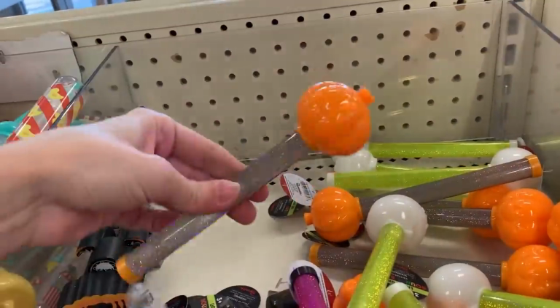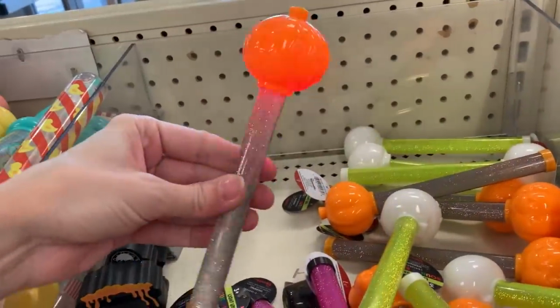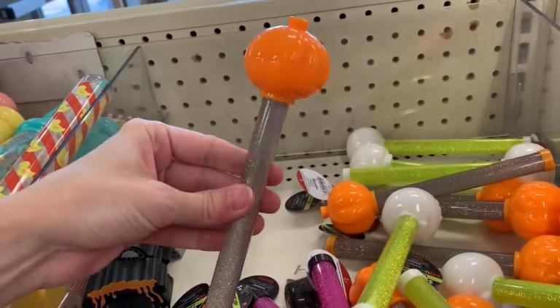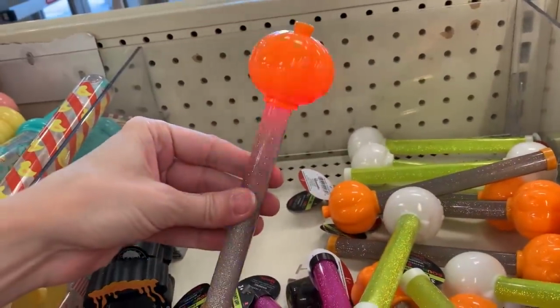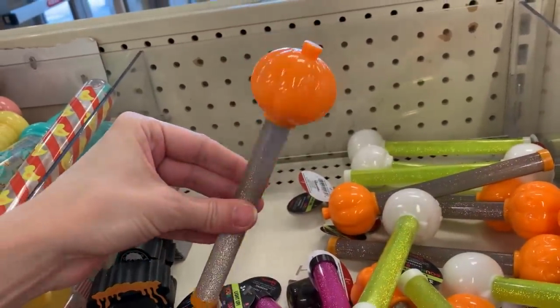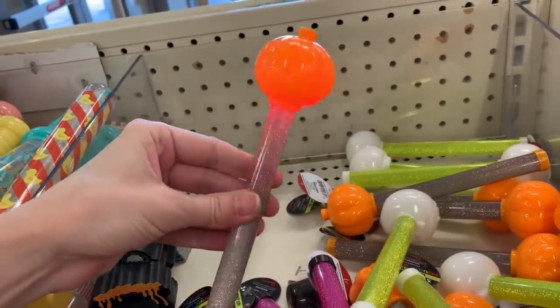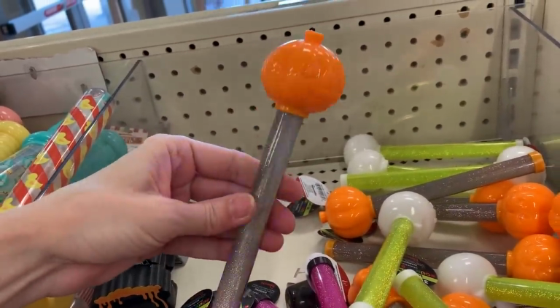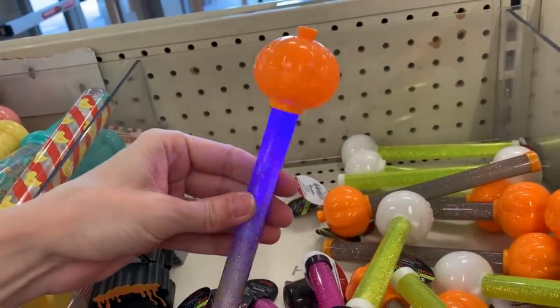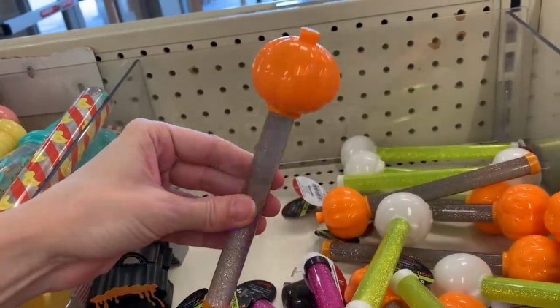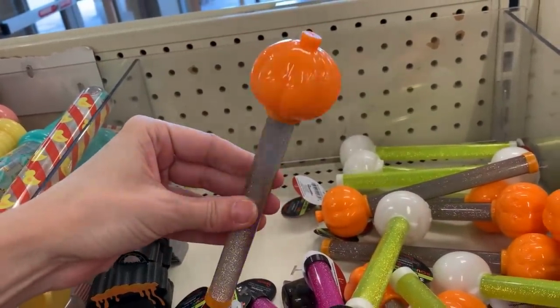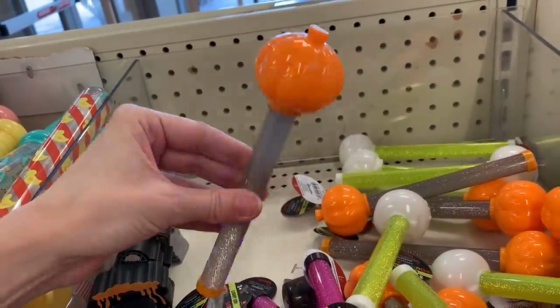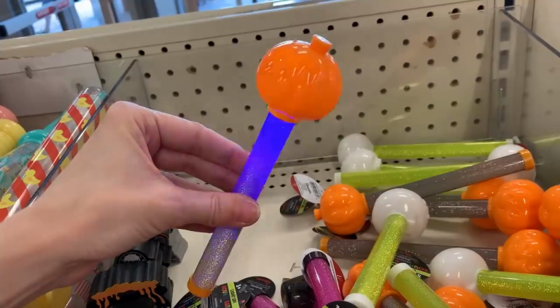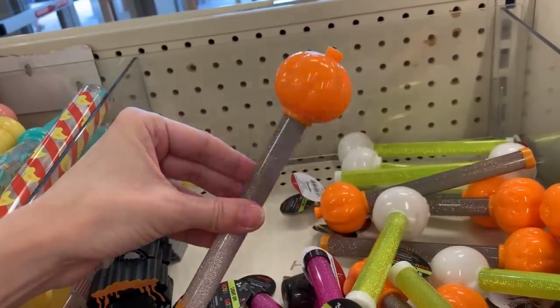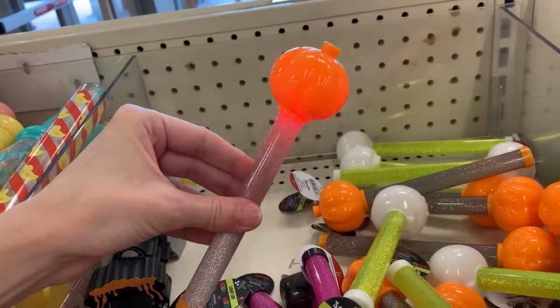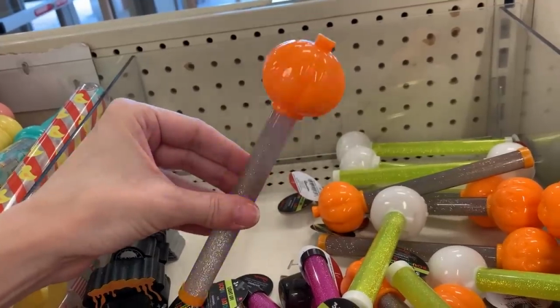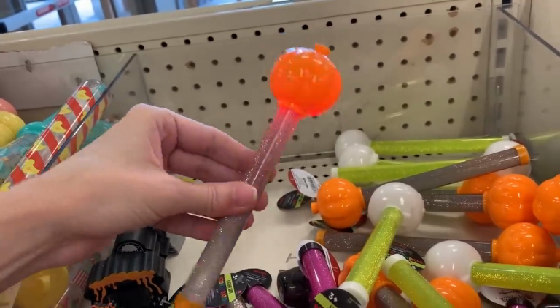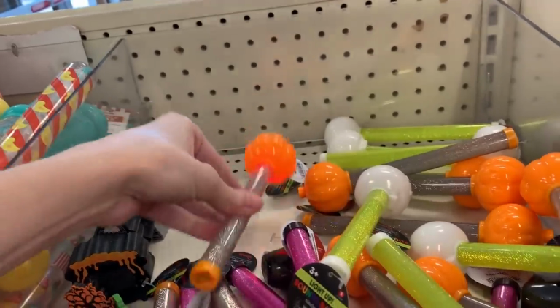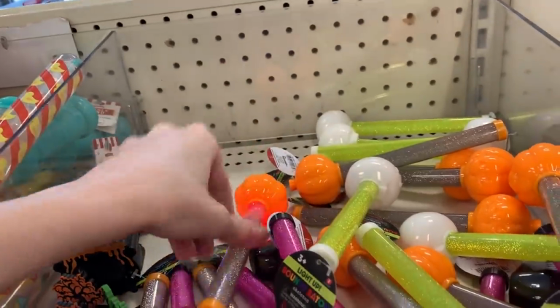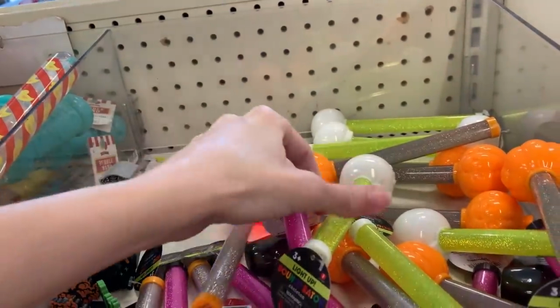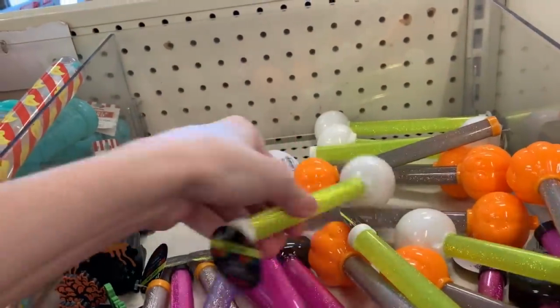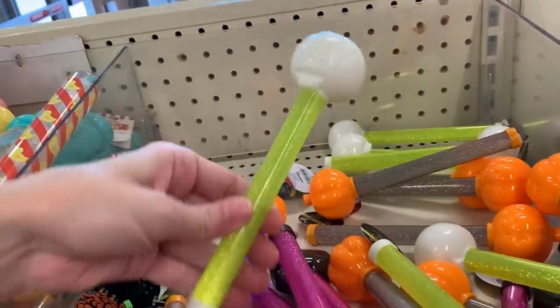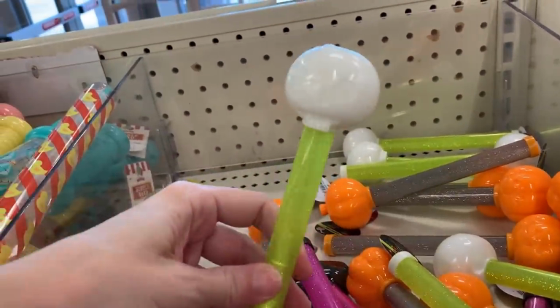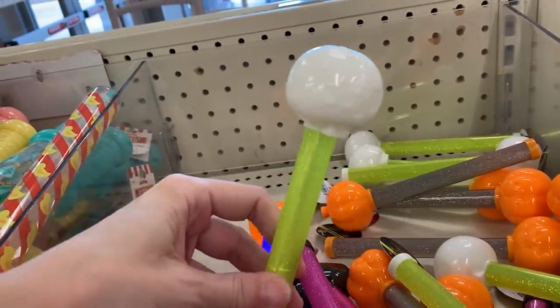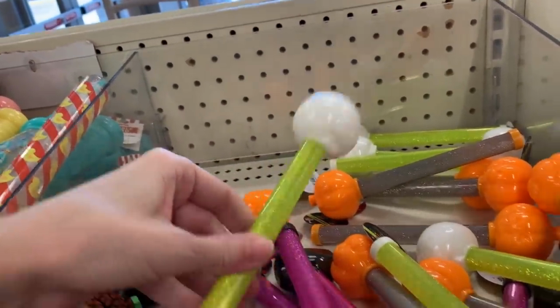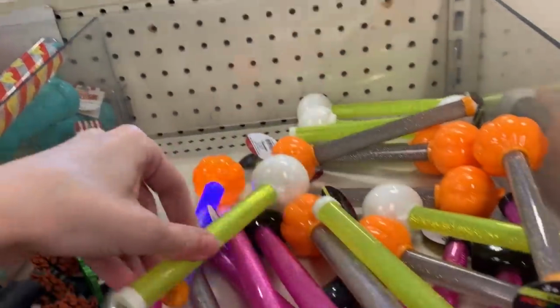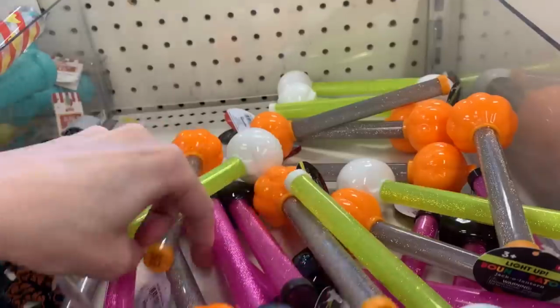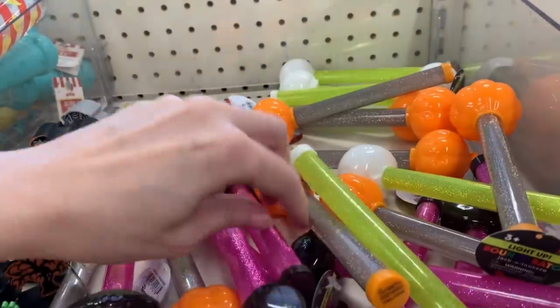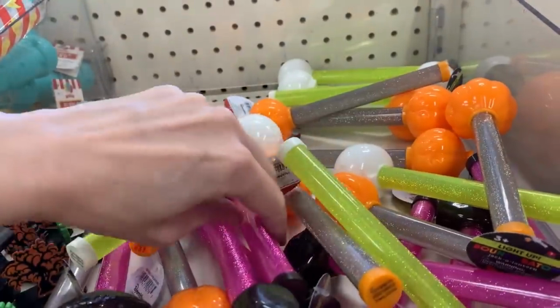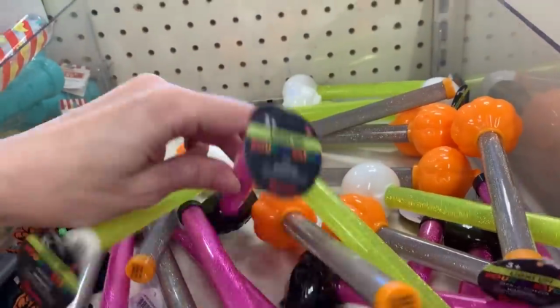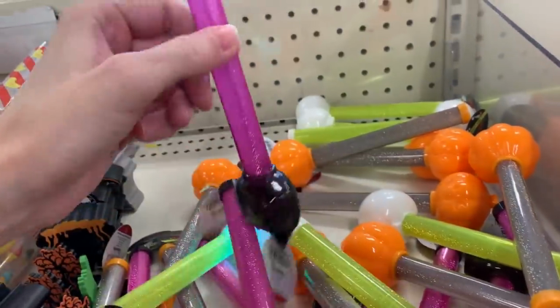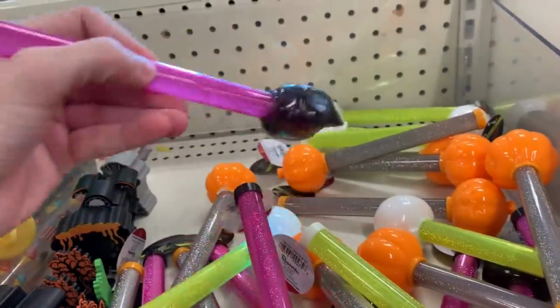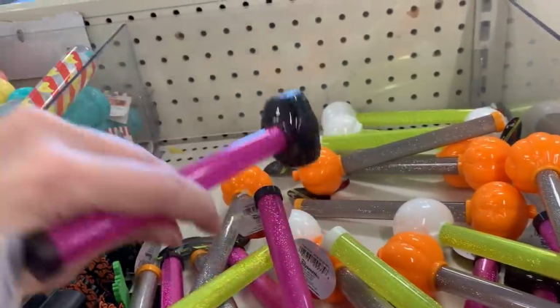These items are little light-up wands. There are several different designs including a pumpkin, a skull, and a black cat. They're one dollar each.